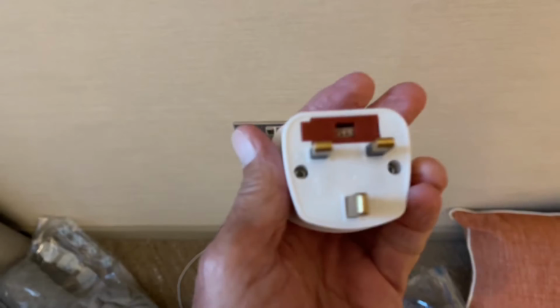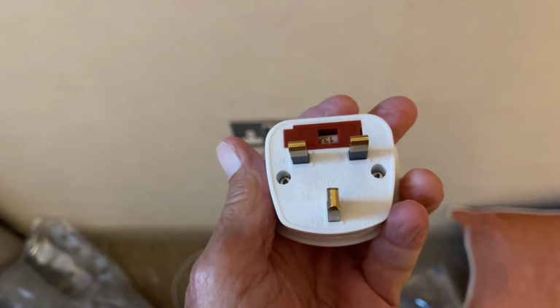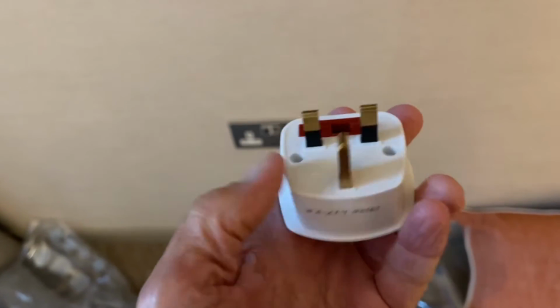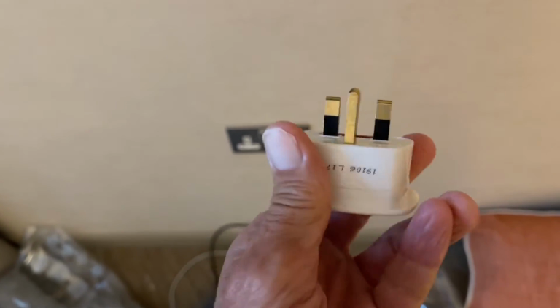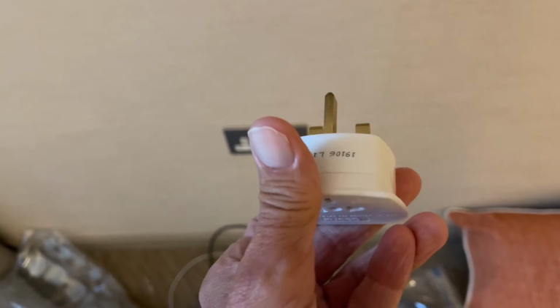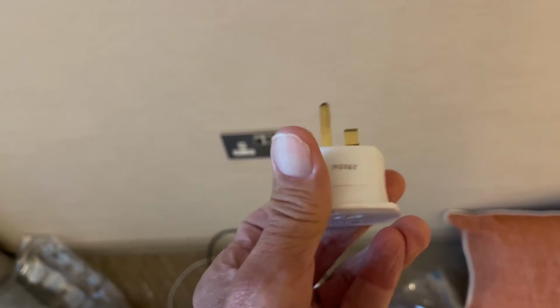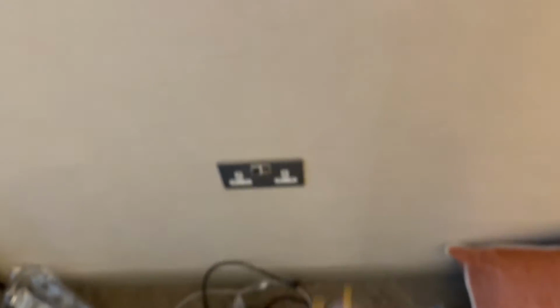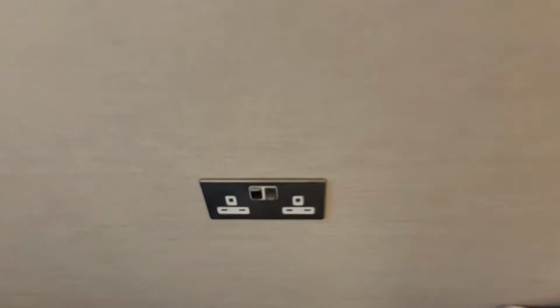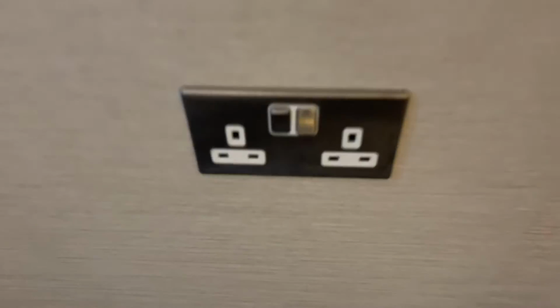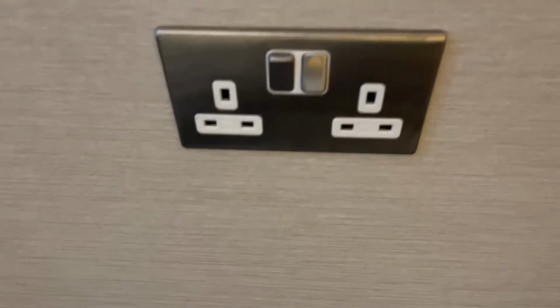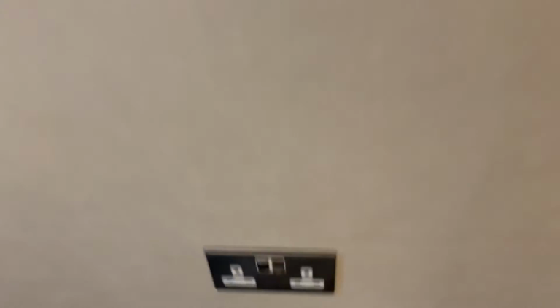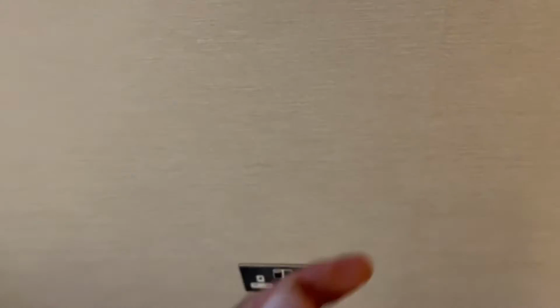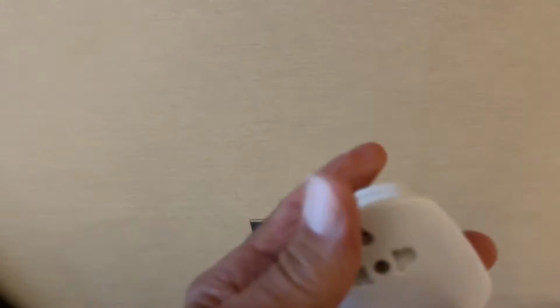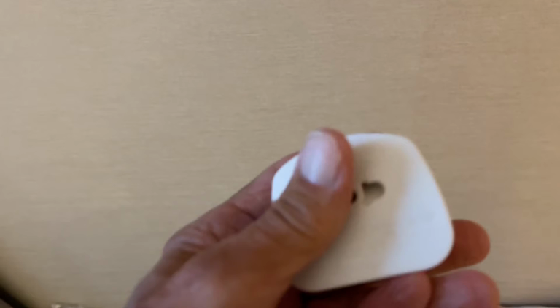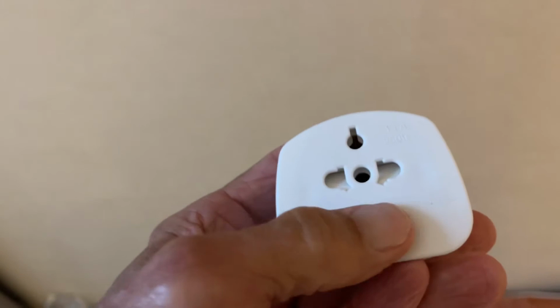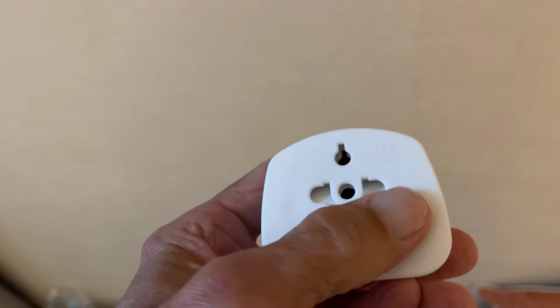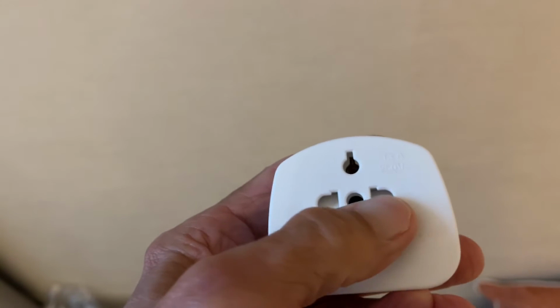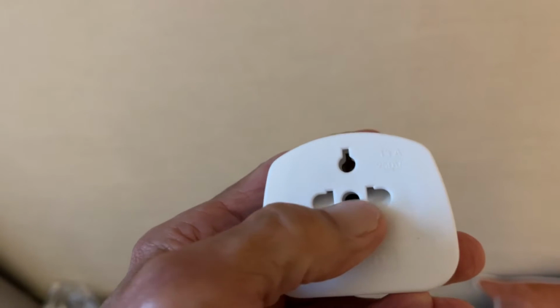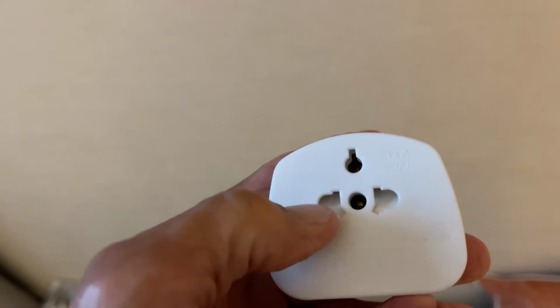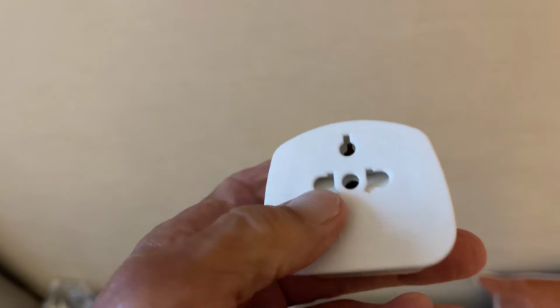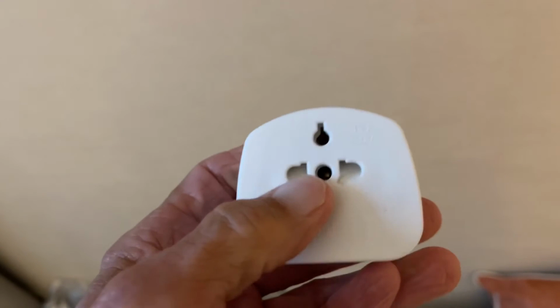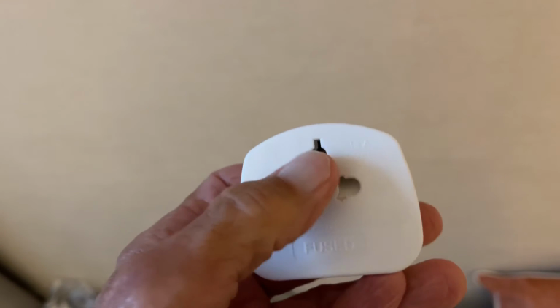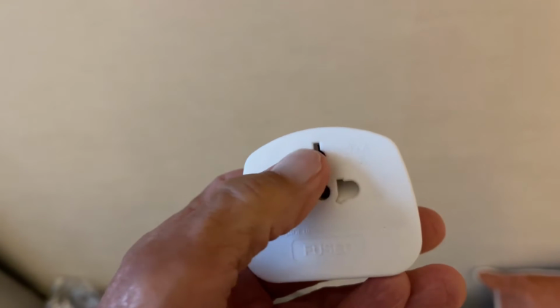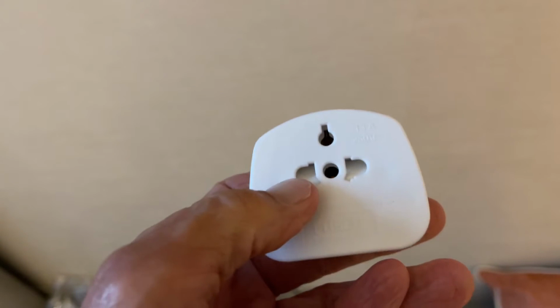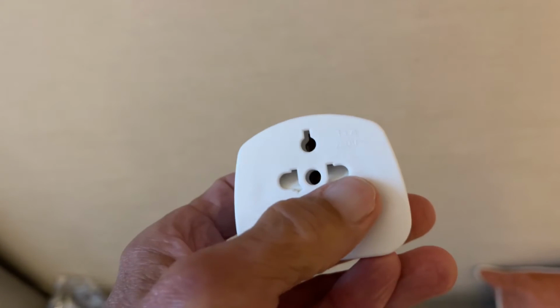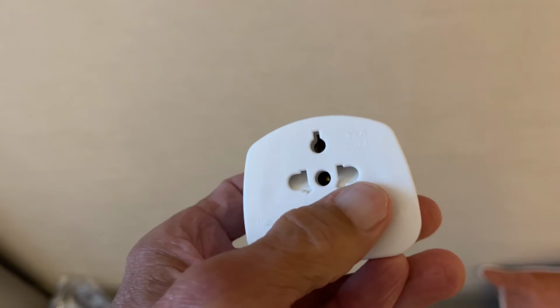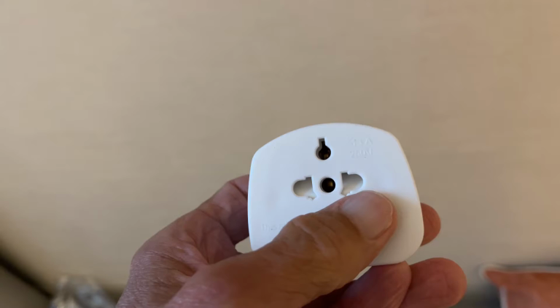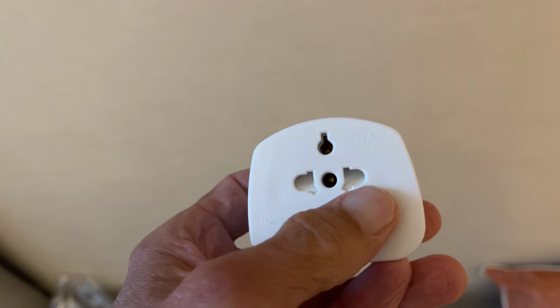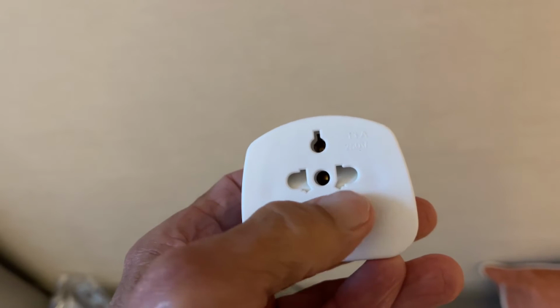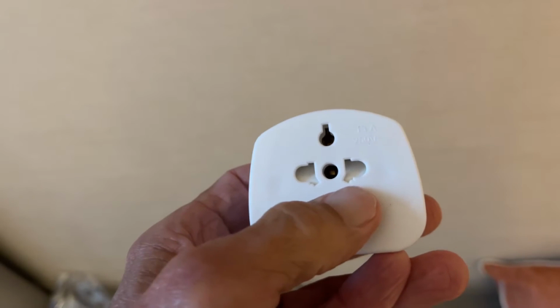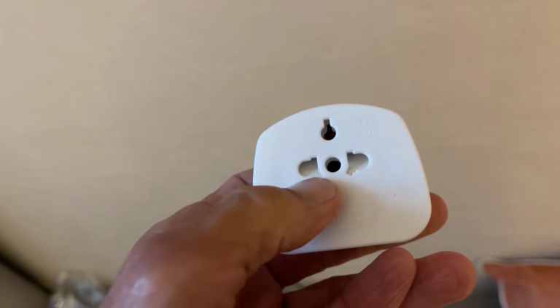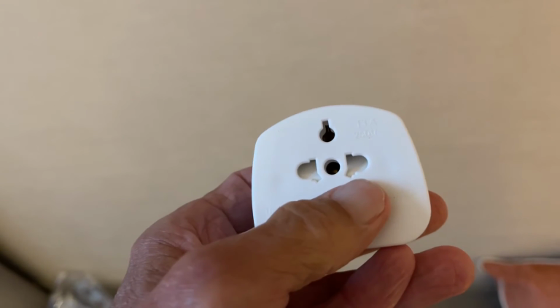This right here will plug in to that socket and then you're going to plug your American plug in here. It has a three-way plug if you need that, or you could just do the two-way plug.